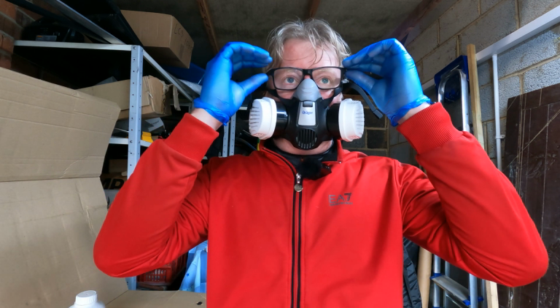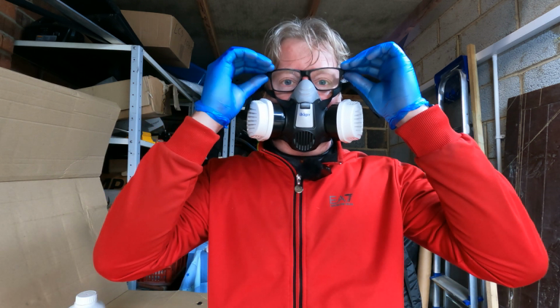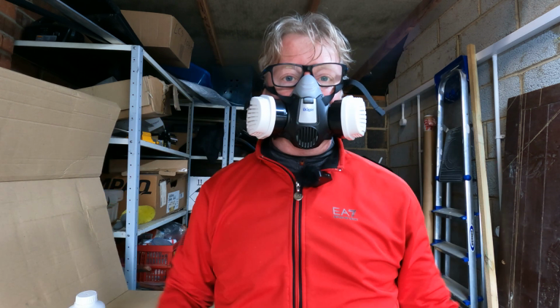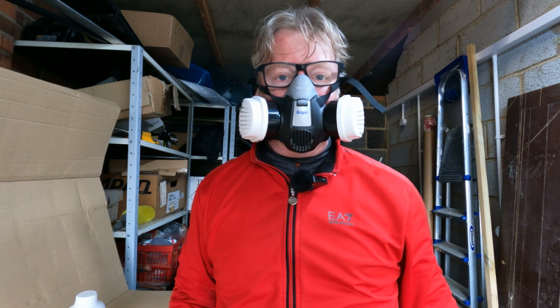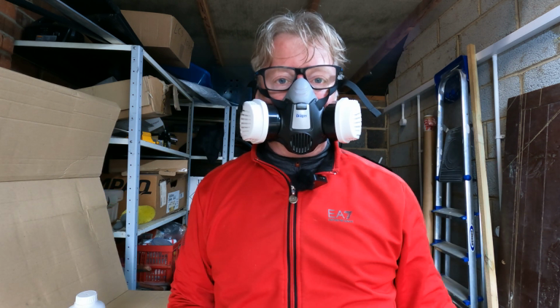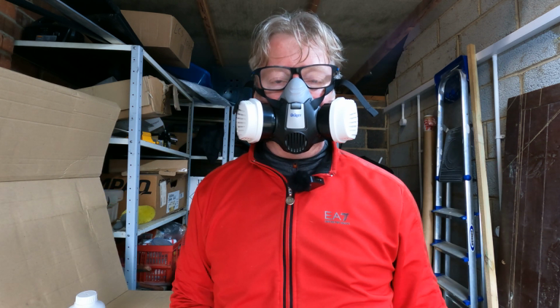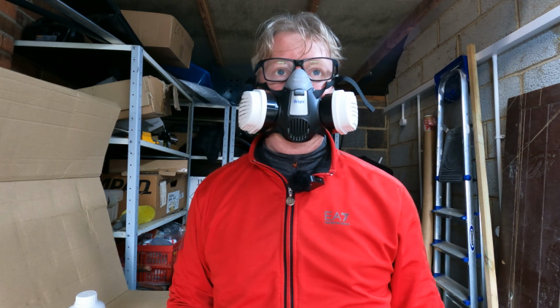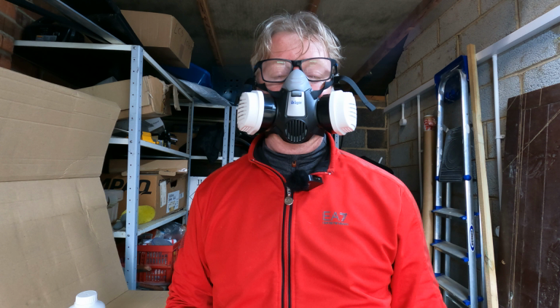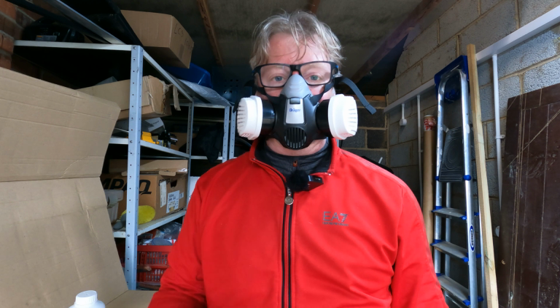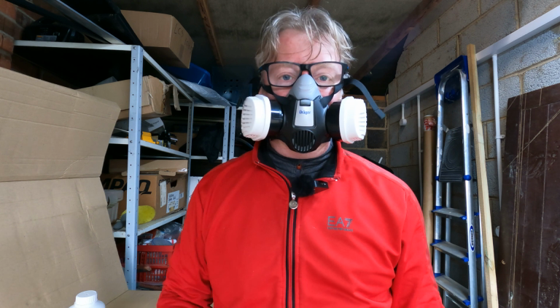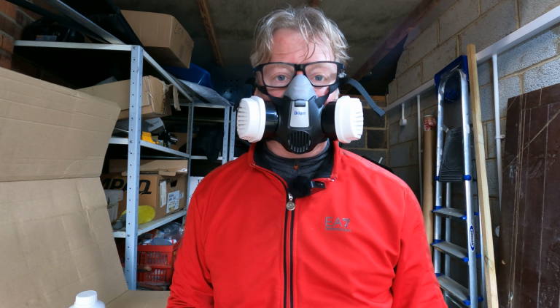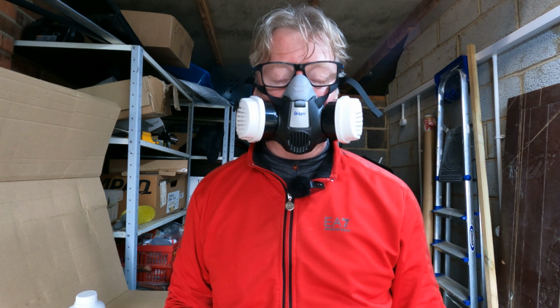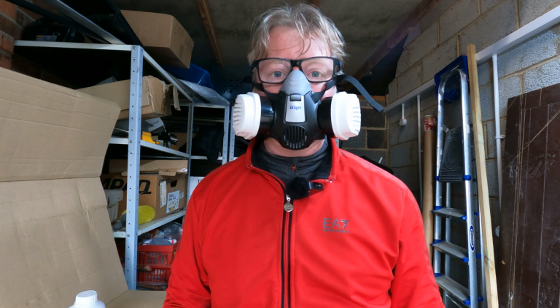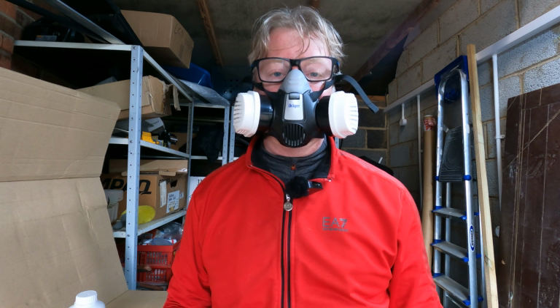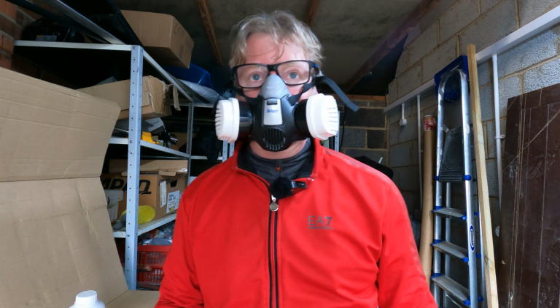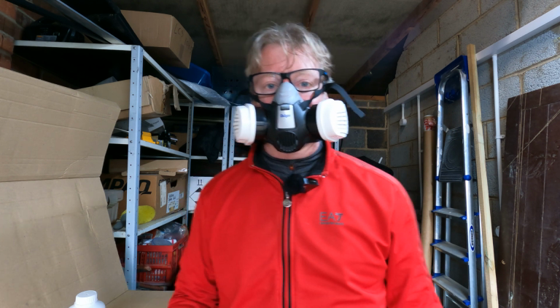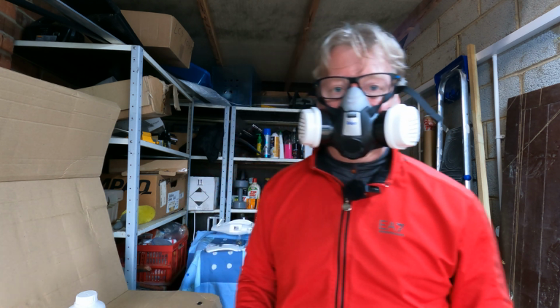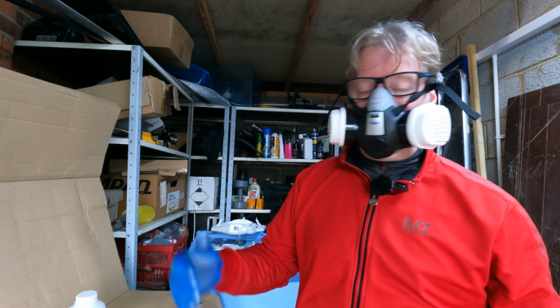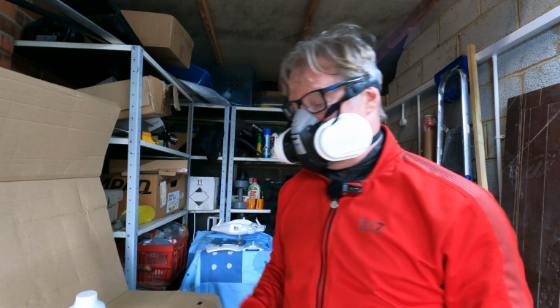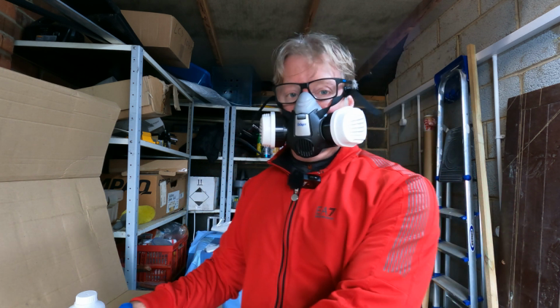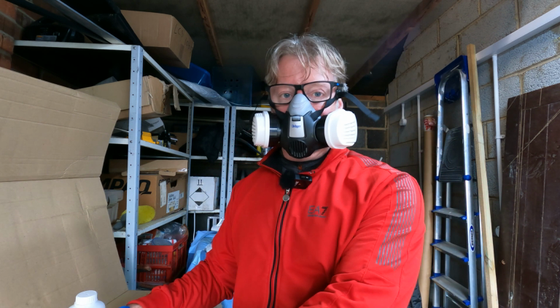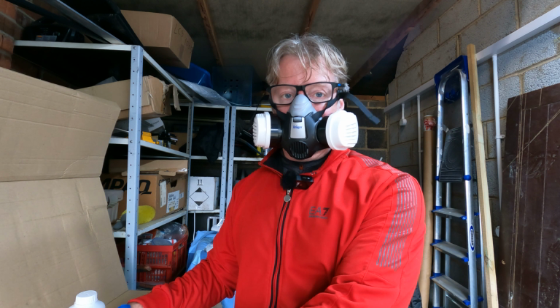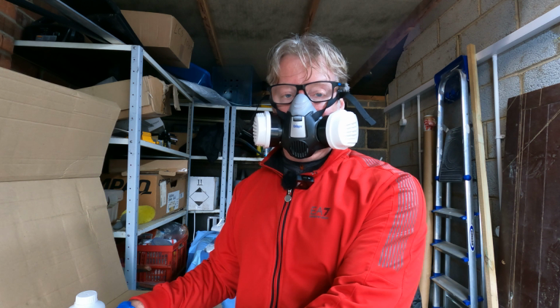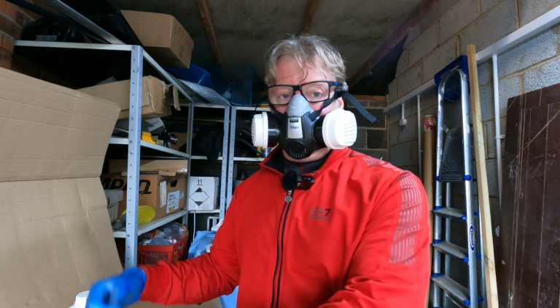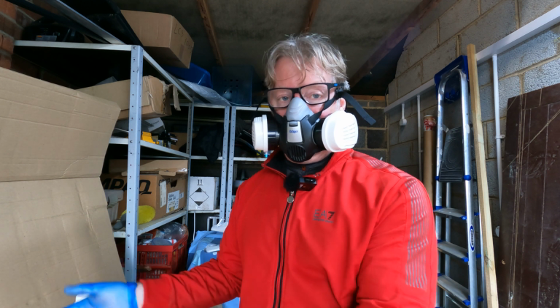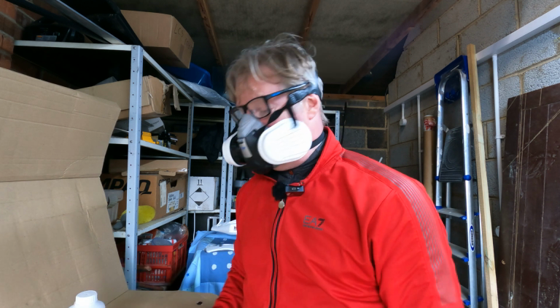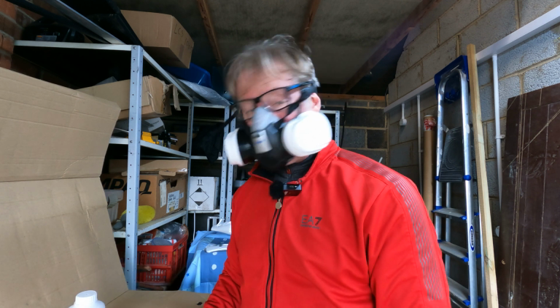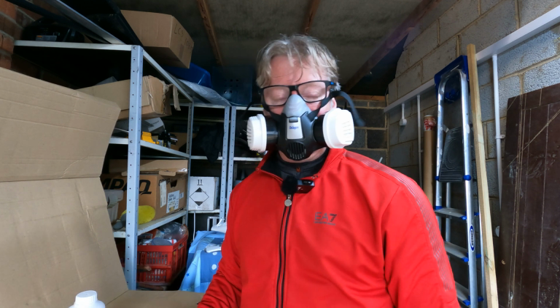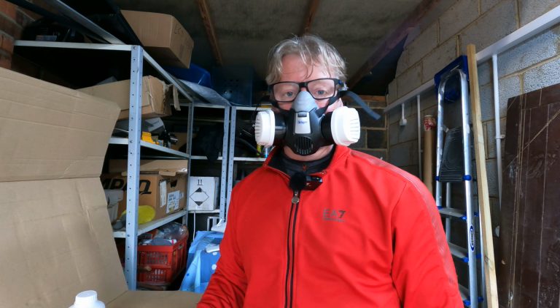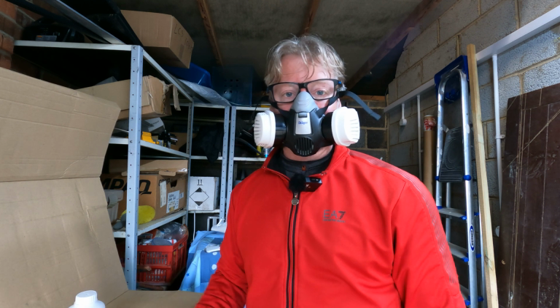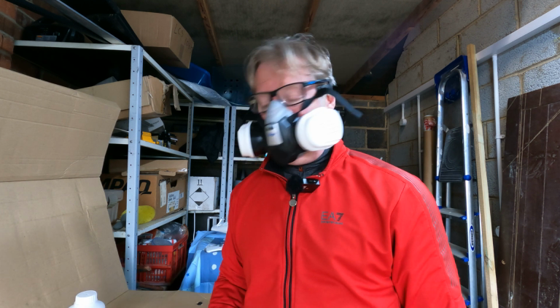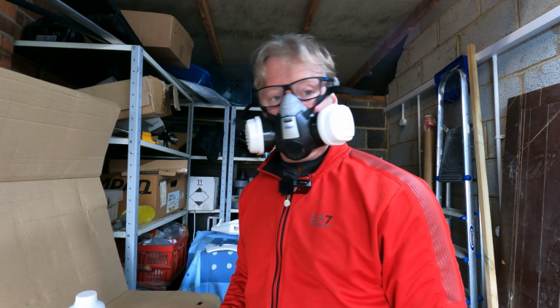I don't think I'll do the narration wearing the respirator because it's quite difficult to speak wearing it, so I'll just go quiet now, do the work, and then narrate it afterwards.